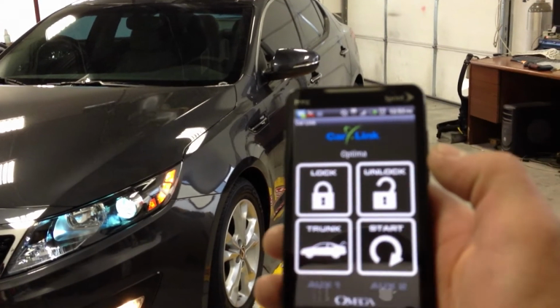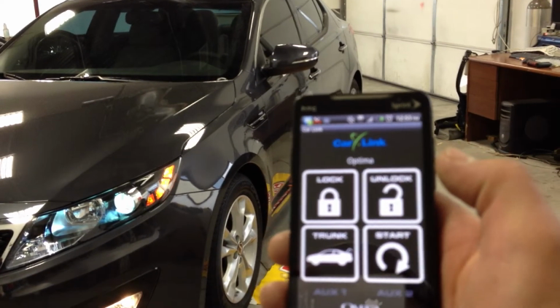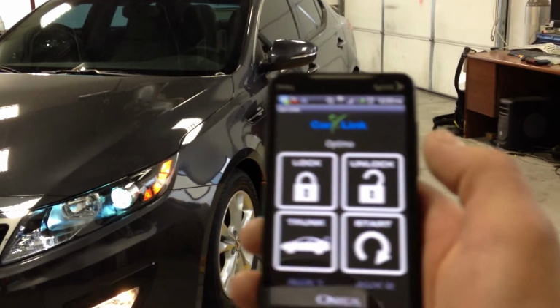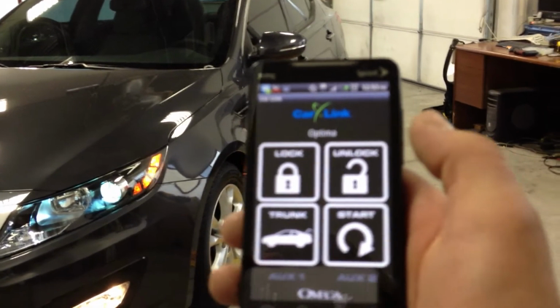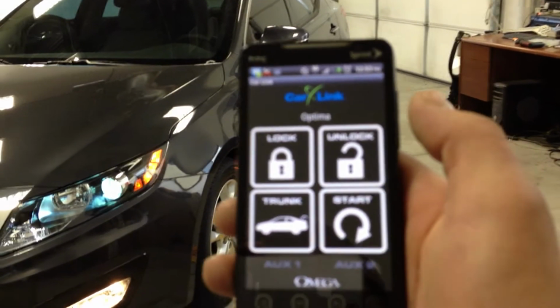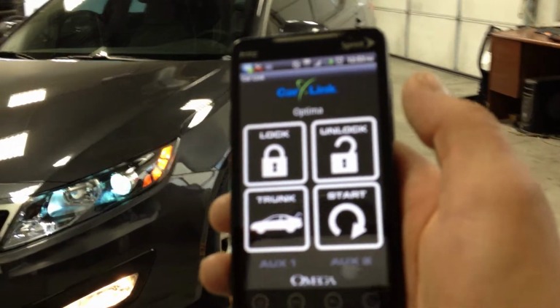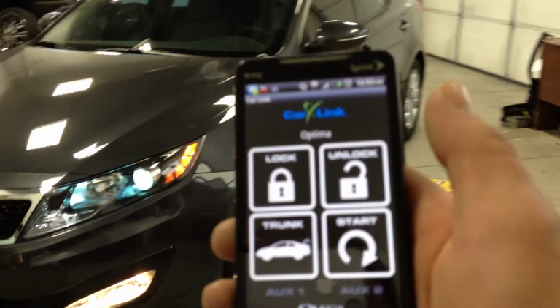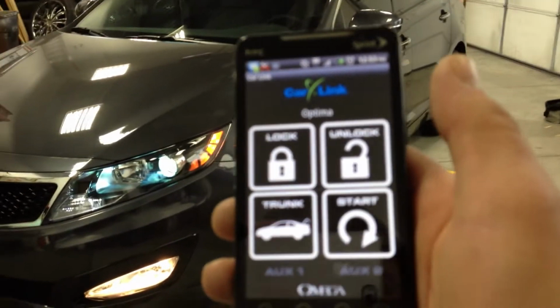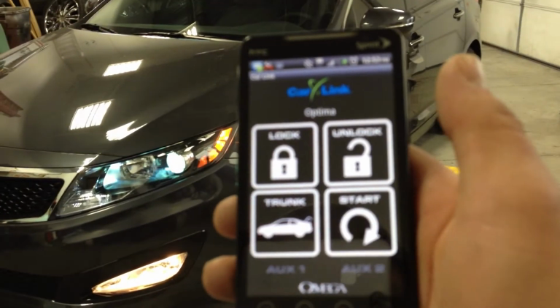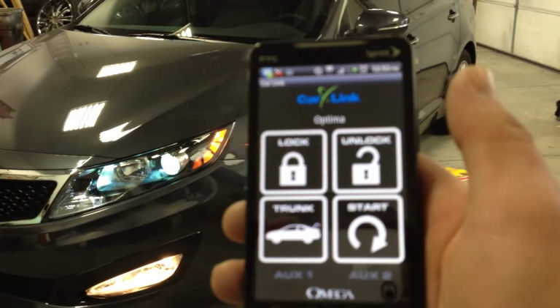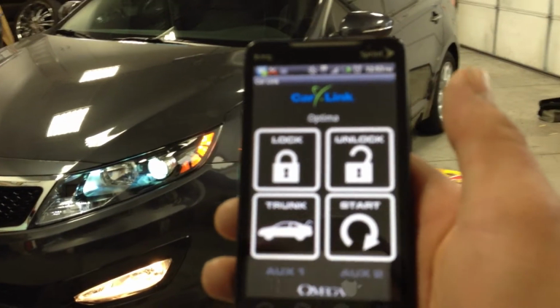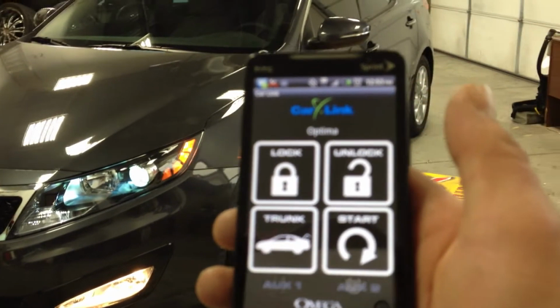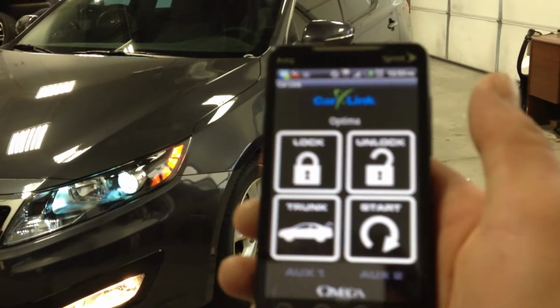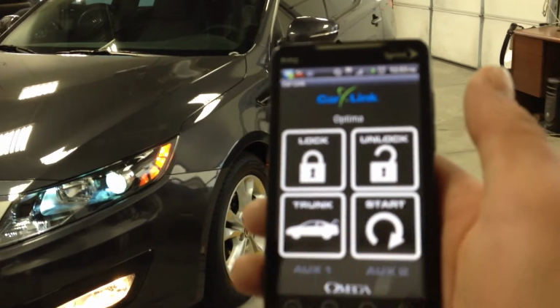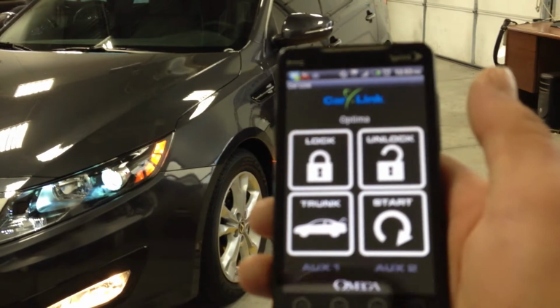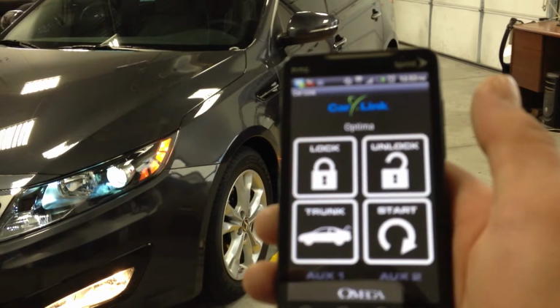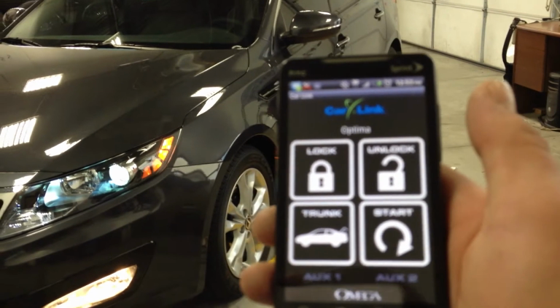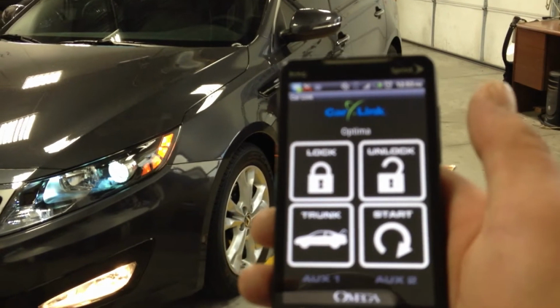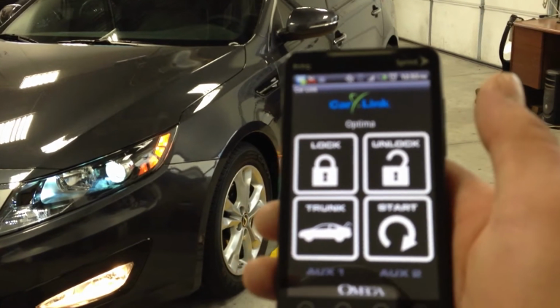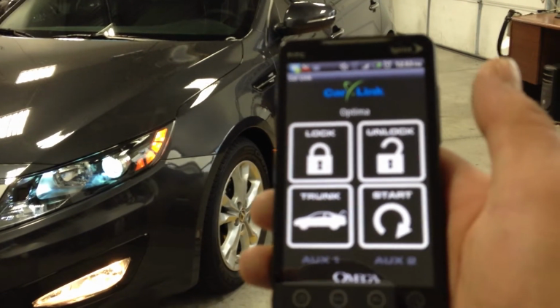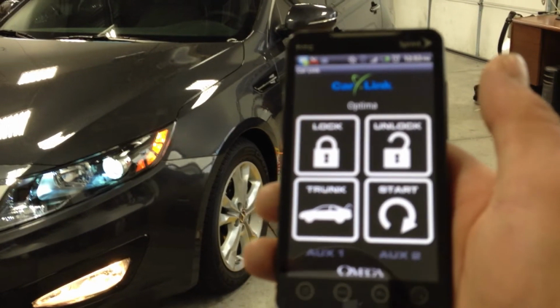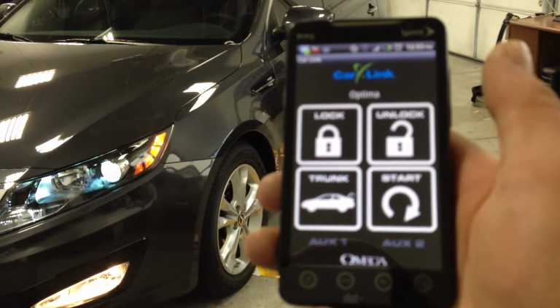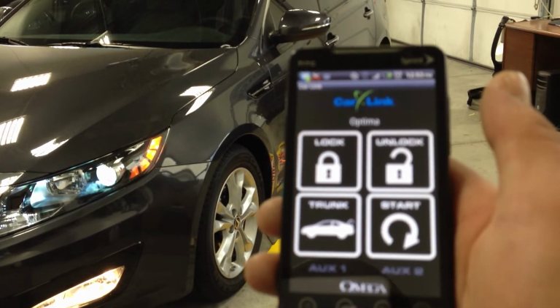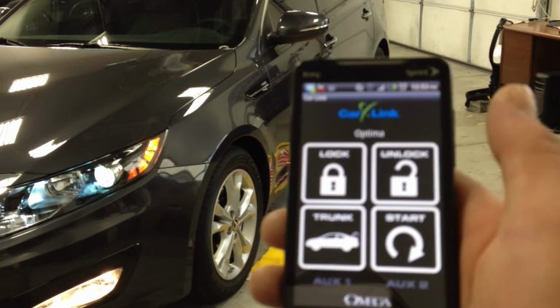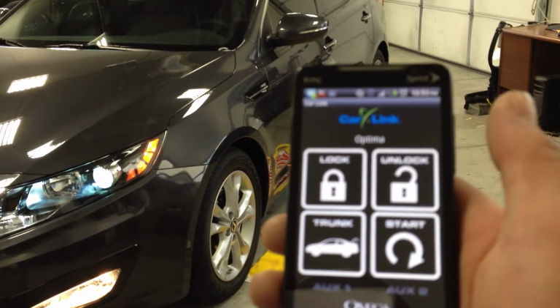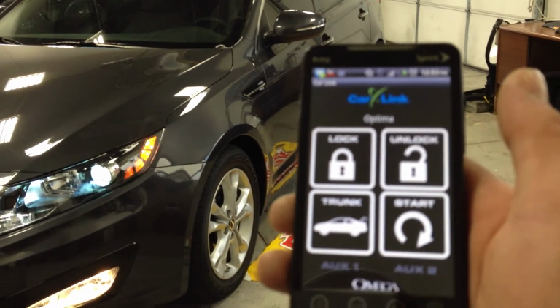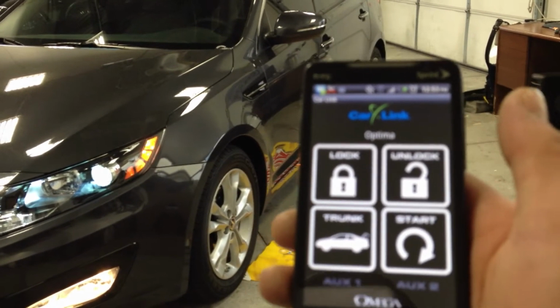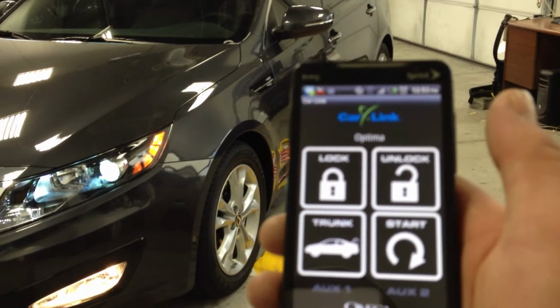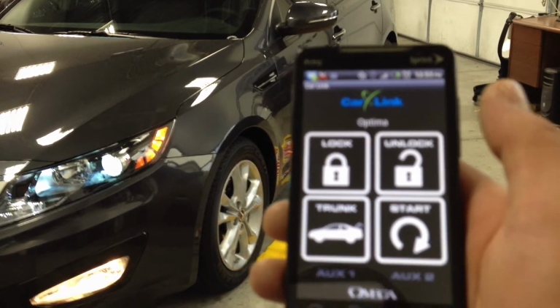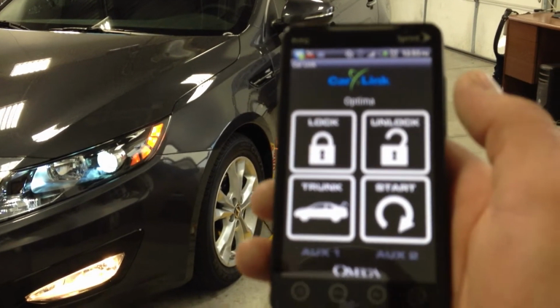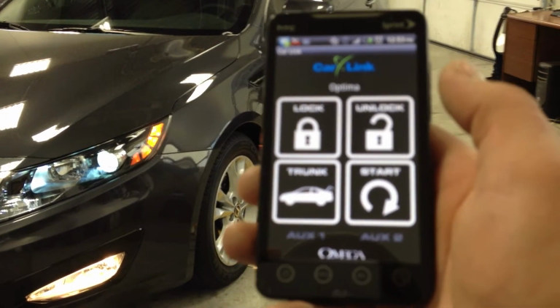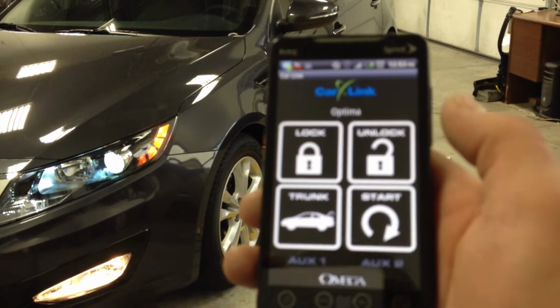With this product, you're not limited by a thousand feet, a mile, or two miles. You could be parked at Memorial Stadium and your car would be 50 blocks away, and you could still remote start your car.